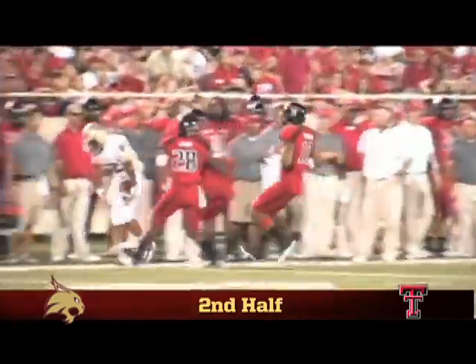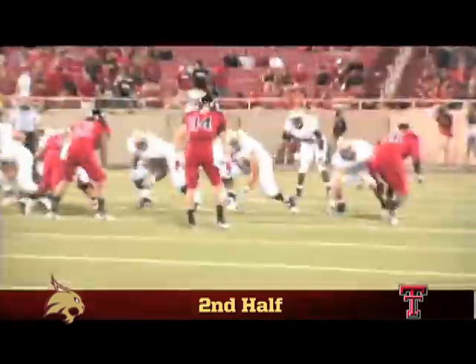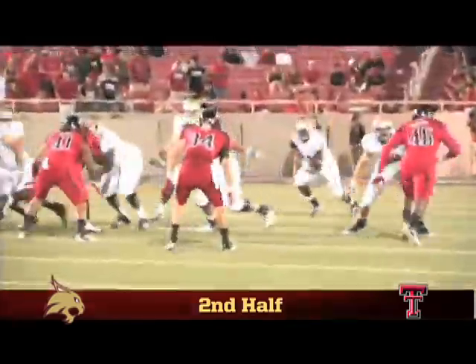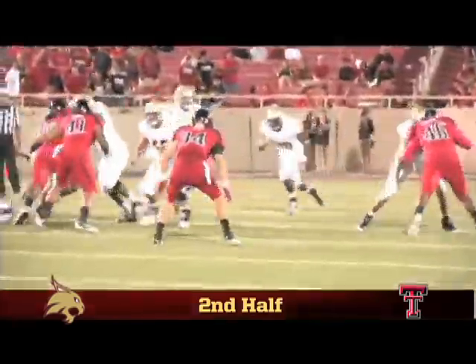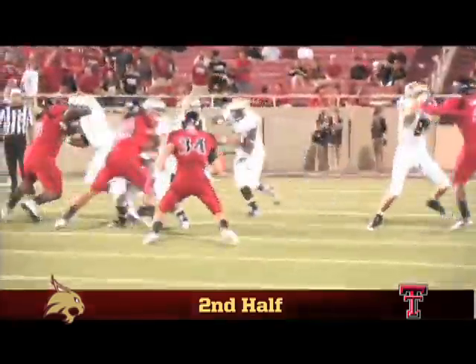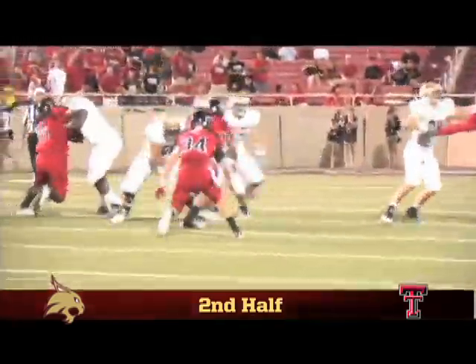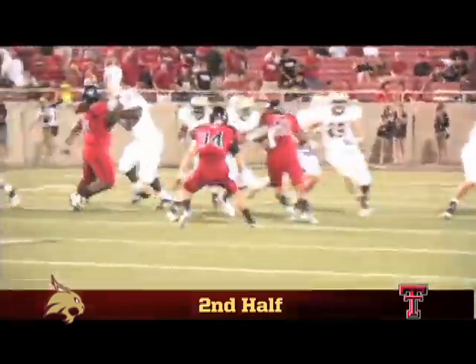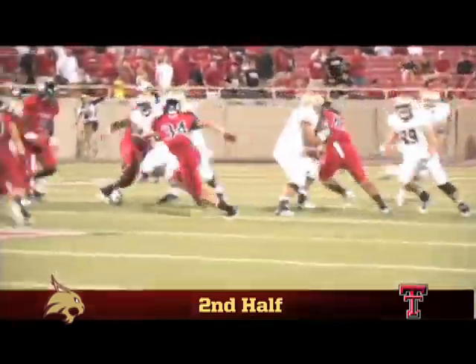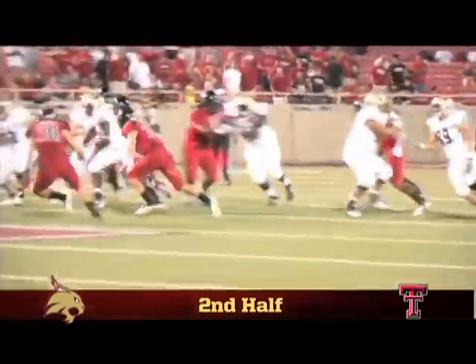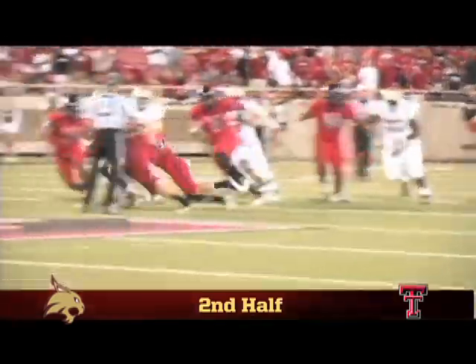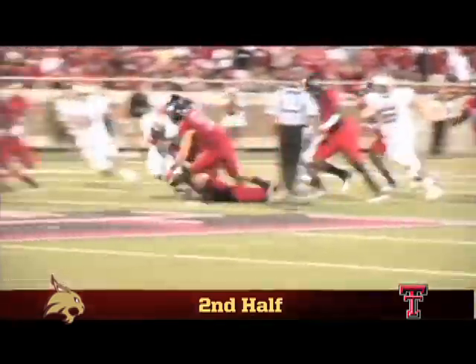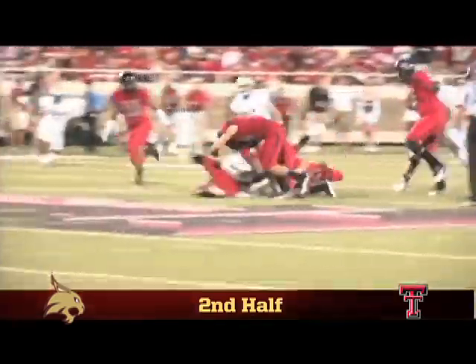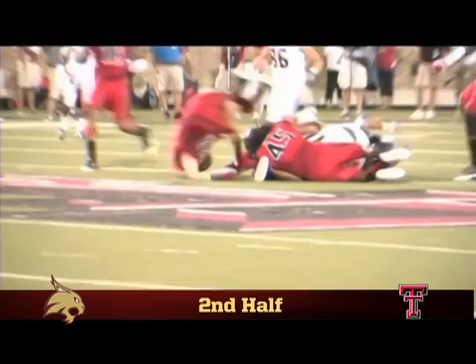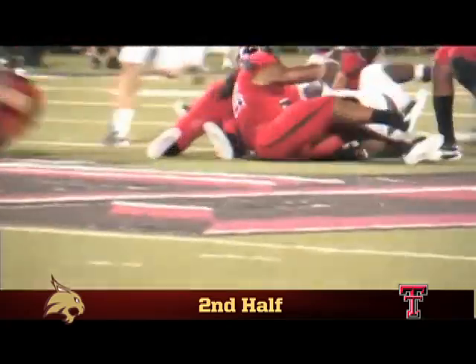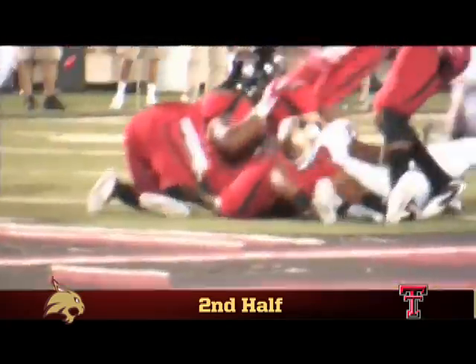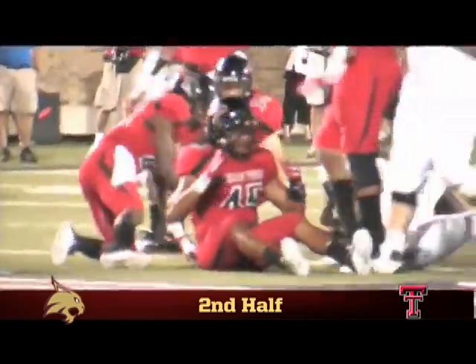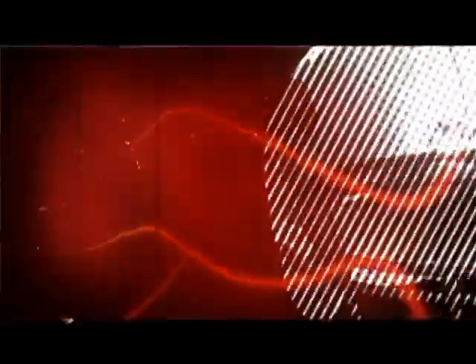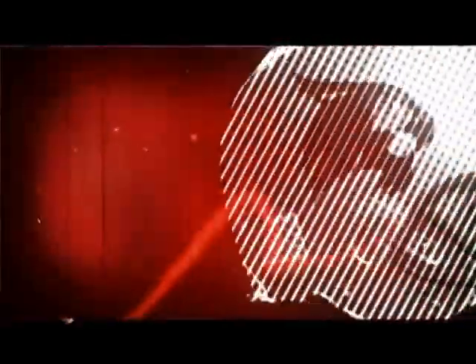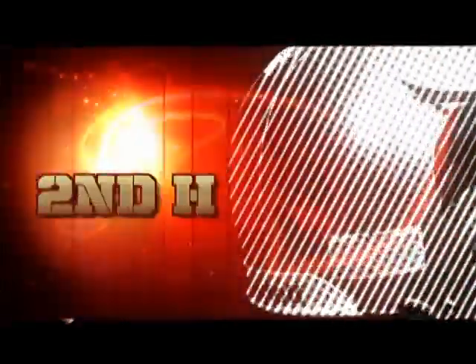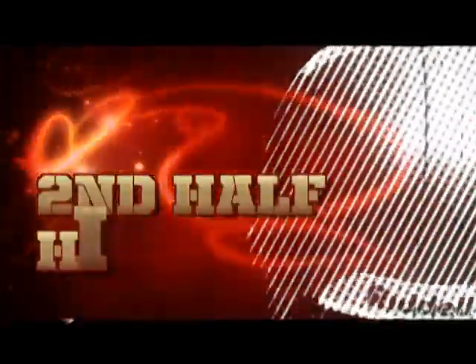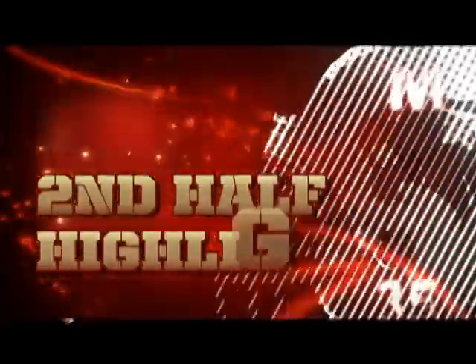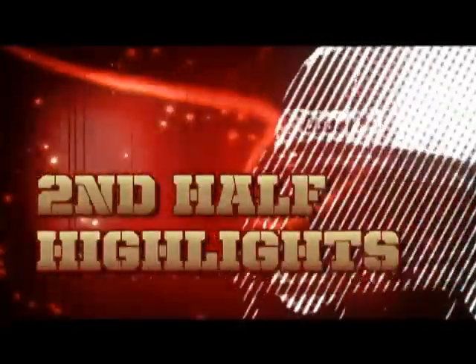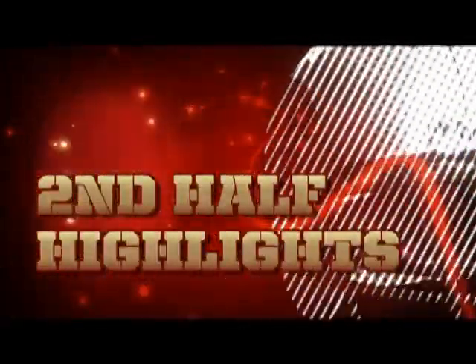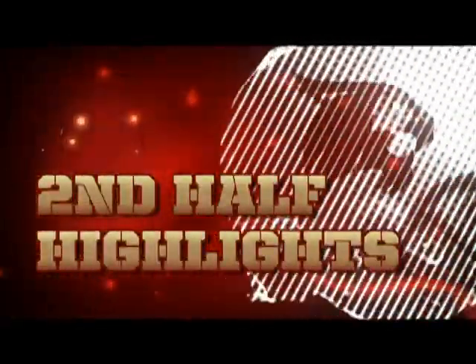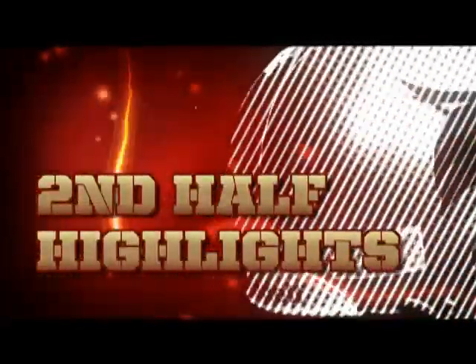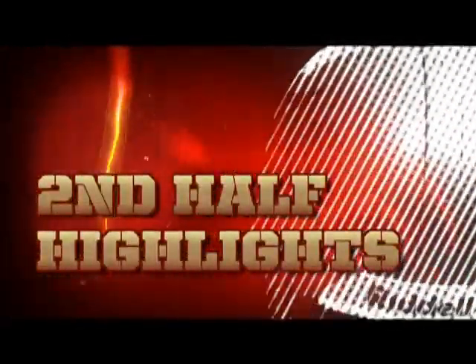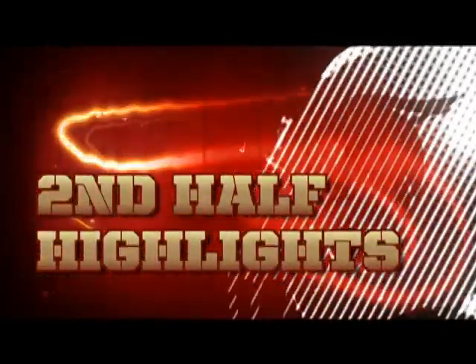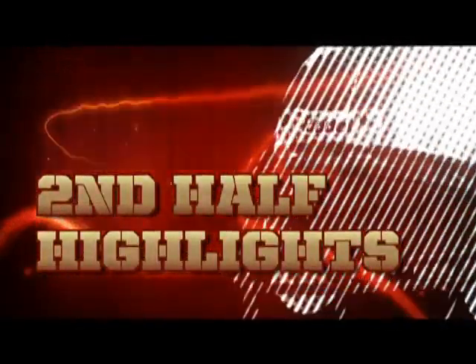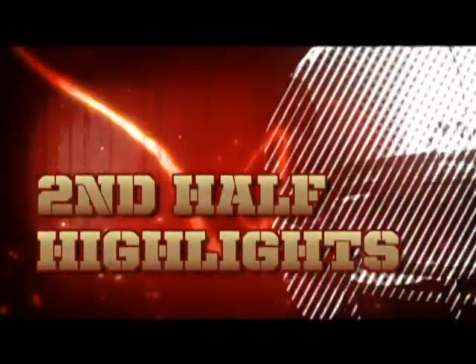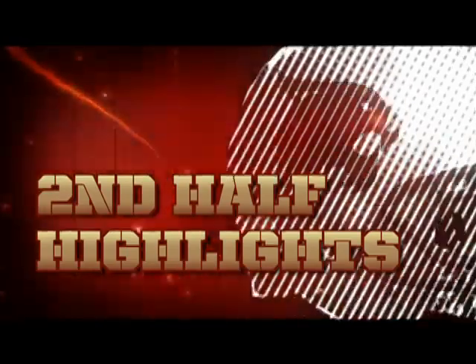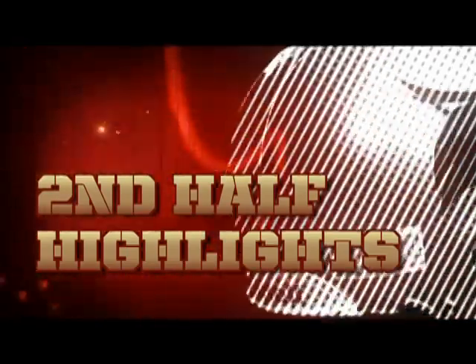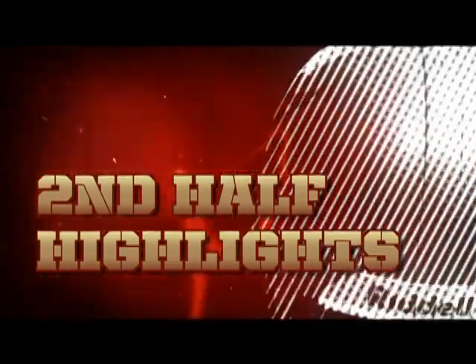On the Bobcats' final drive of the game, Terrence Franks barrels ahead for 9 yards, capping off a 256-yard night for the Bobcat ground game. But it was just too much Texas Tech in the second half as the Red Raiders hand Texas State their second straight season-opening loss.